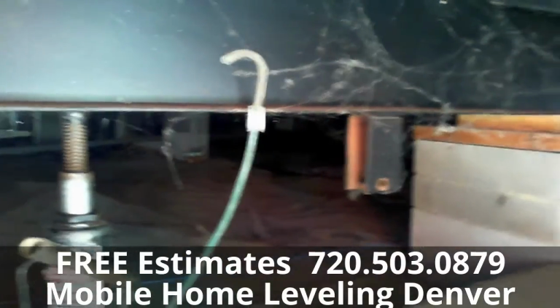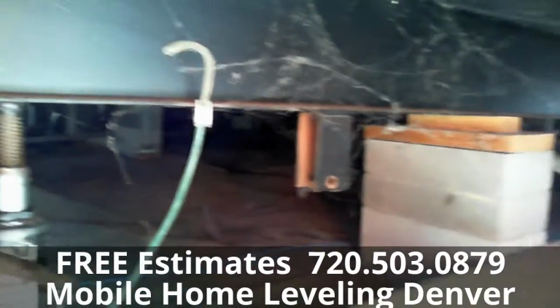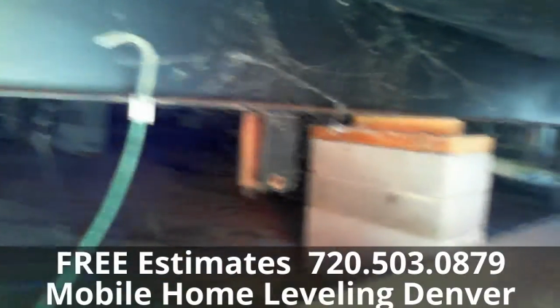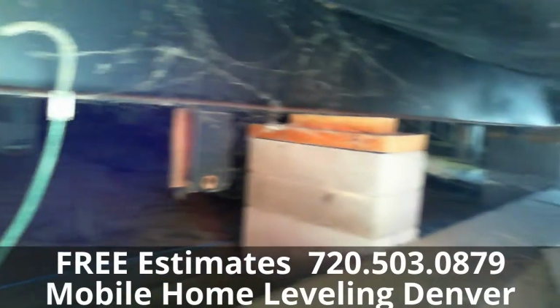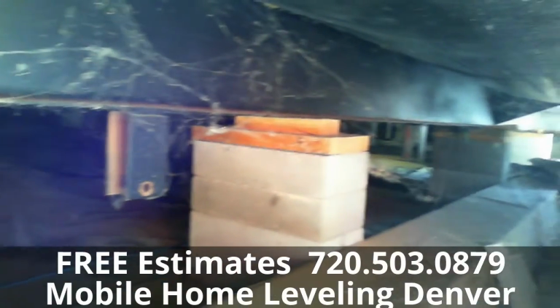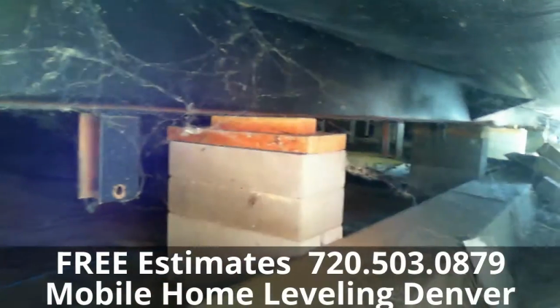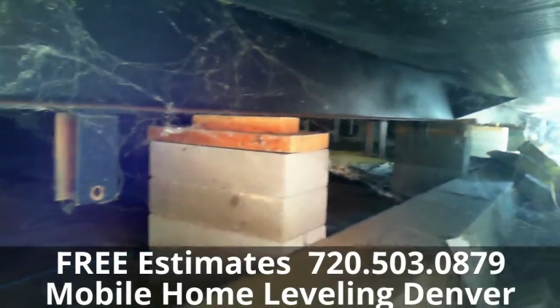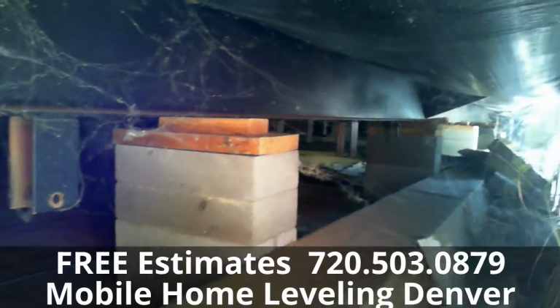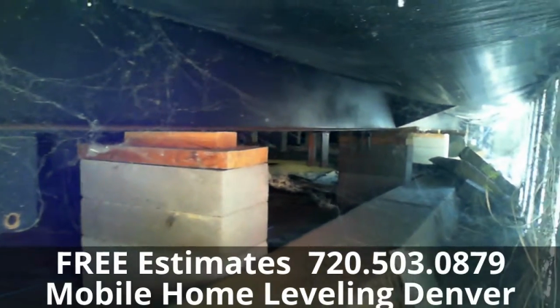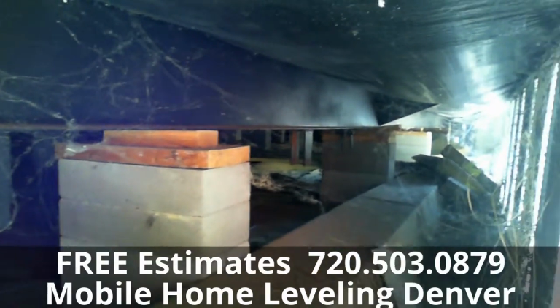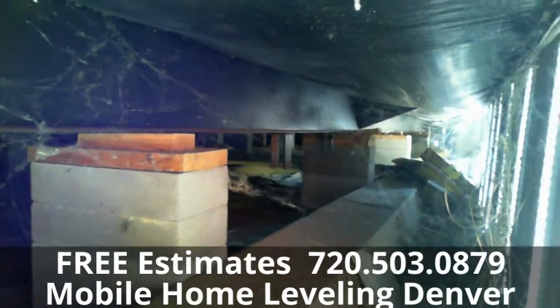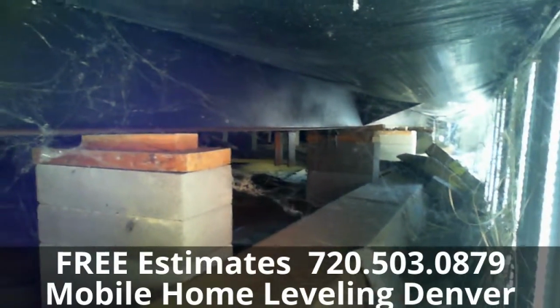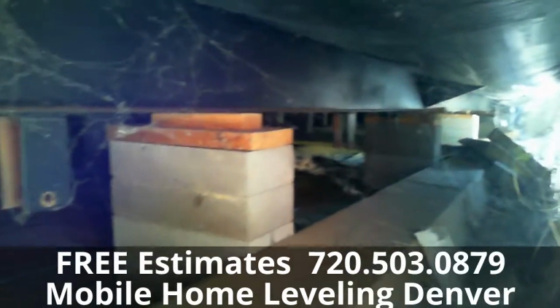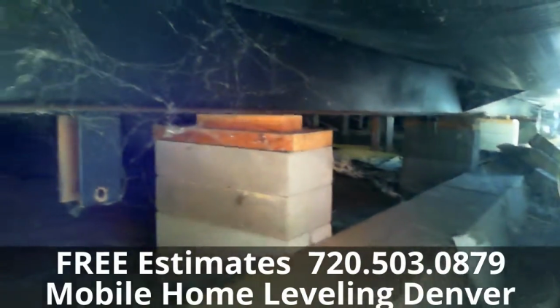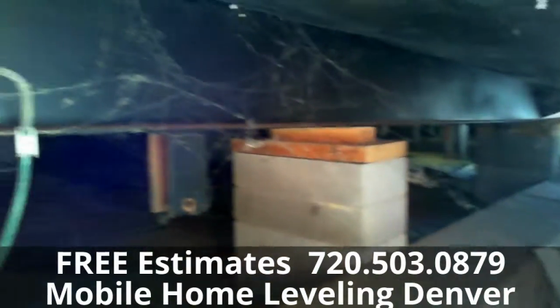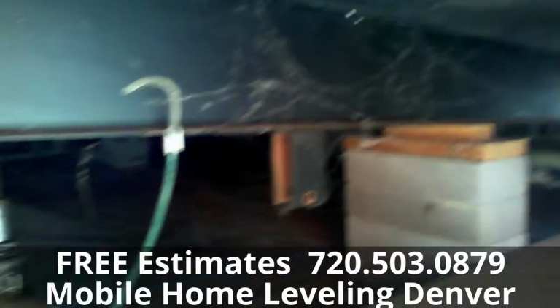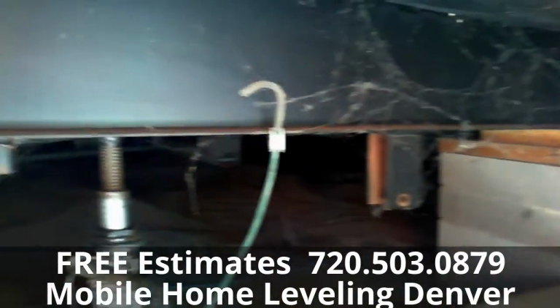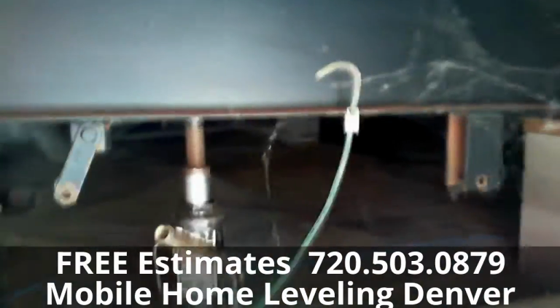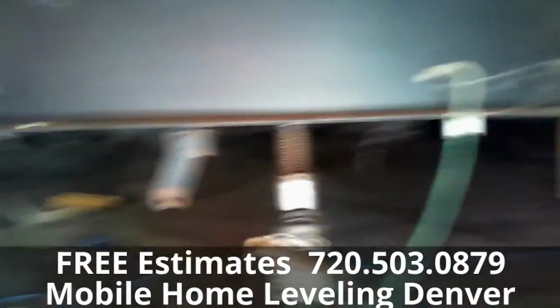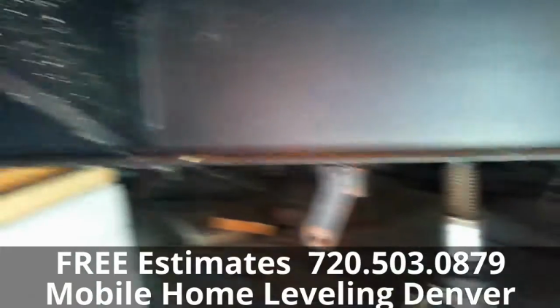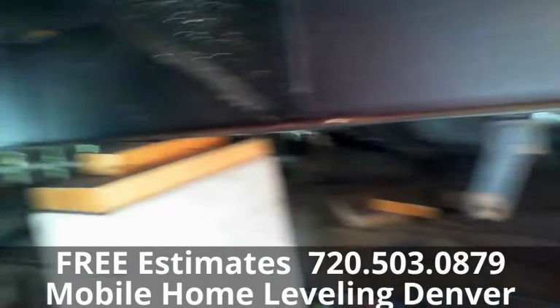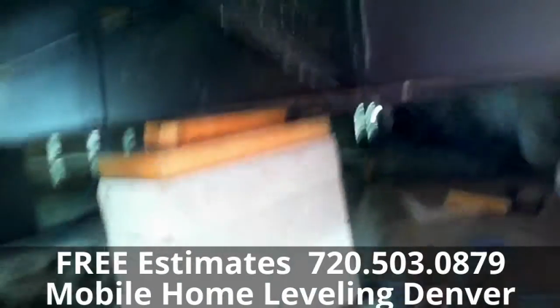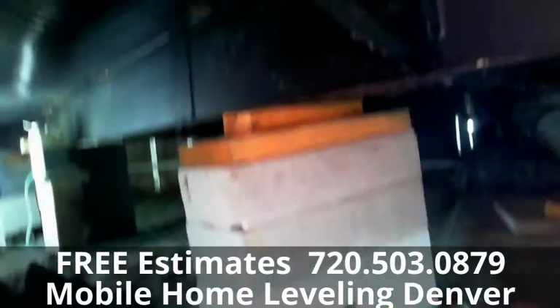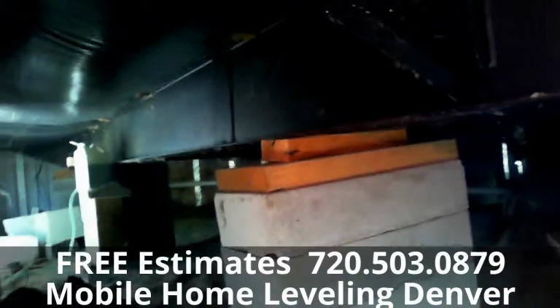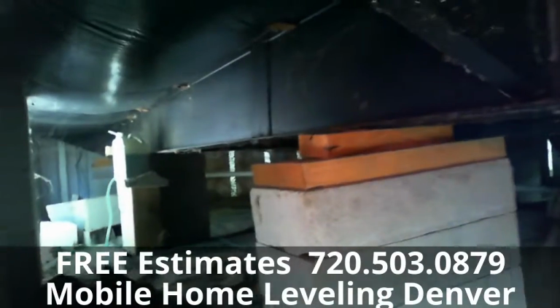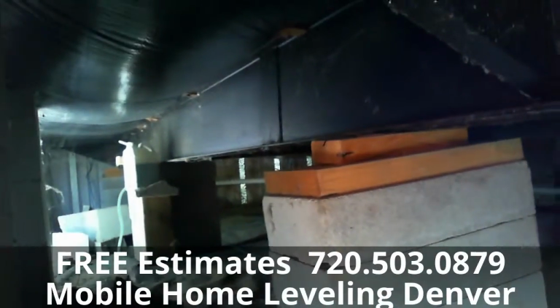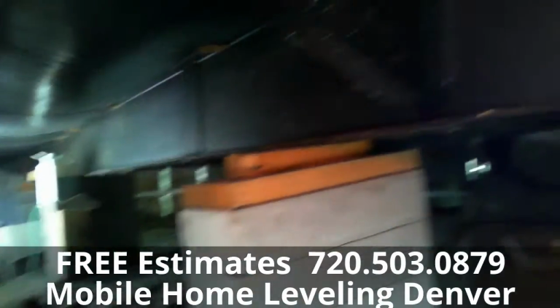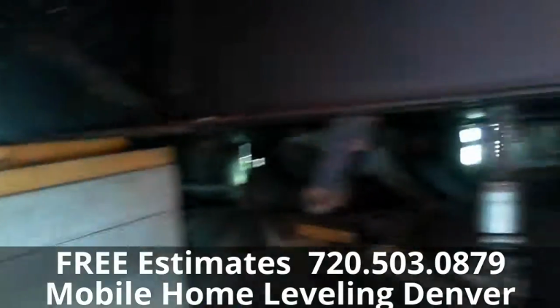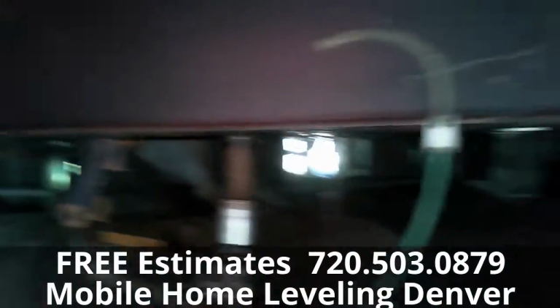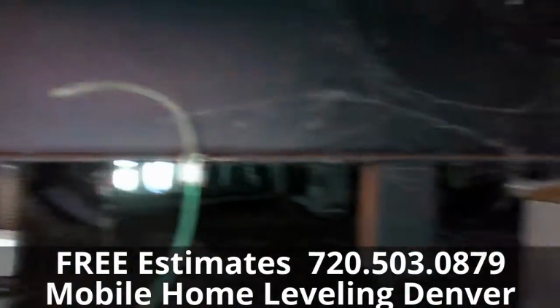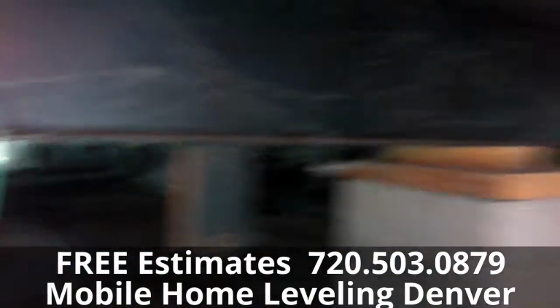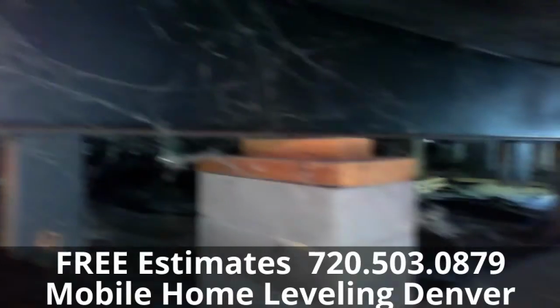We also go through and straighten up and replace any damaged blocks as needed. We straighten up any leaning piers and replace any damaged blocks, including the concrete flat pads and the center blocks.